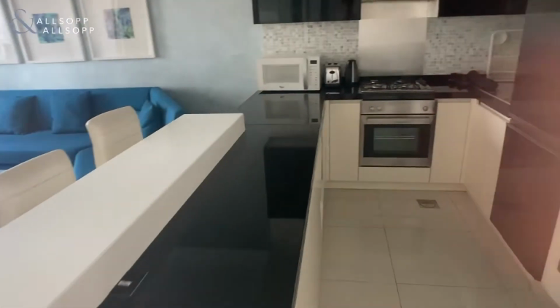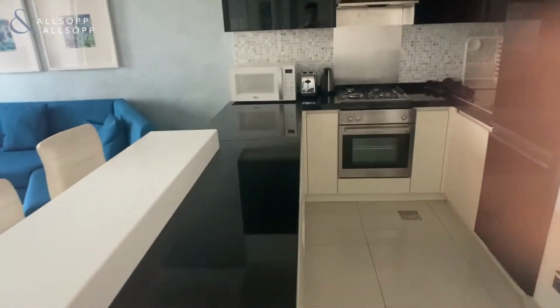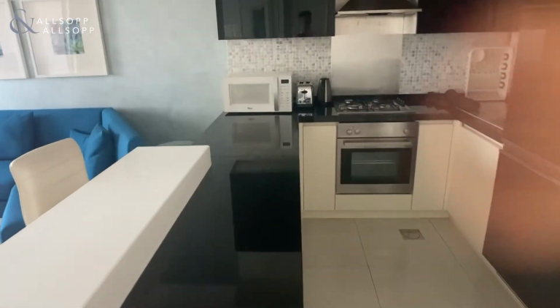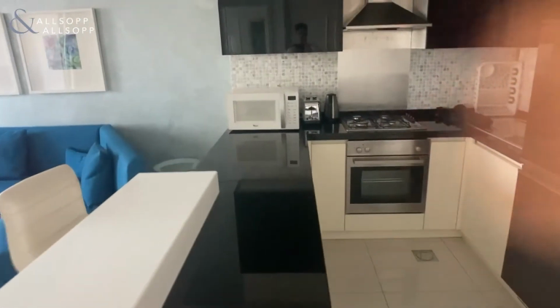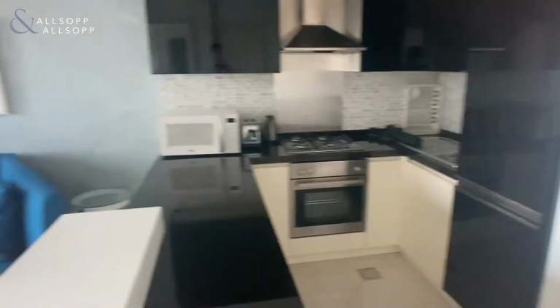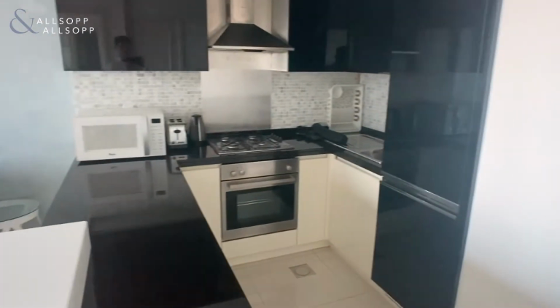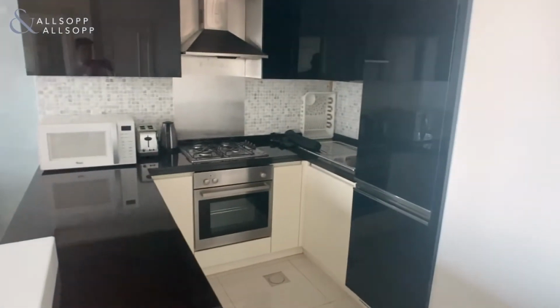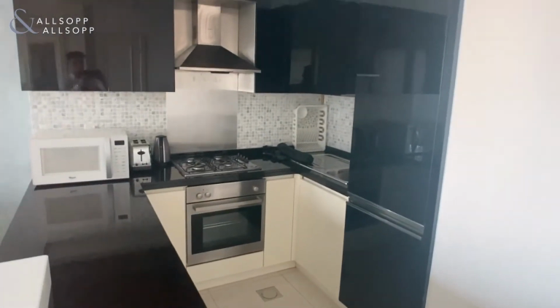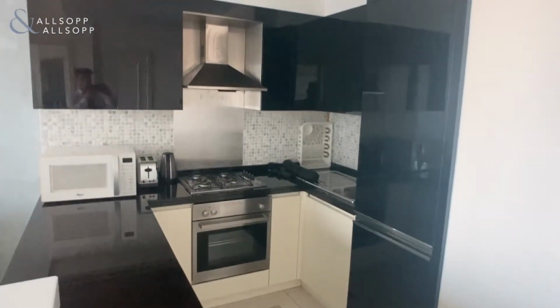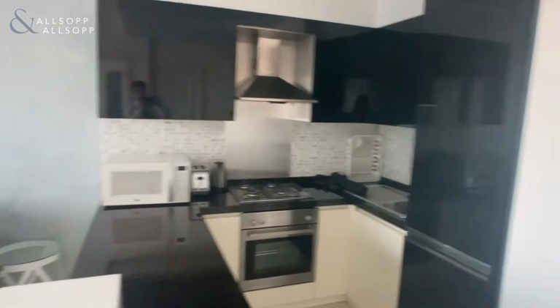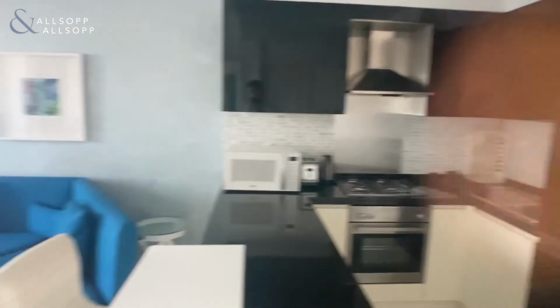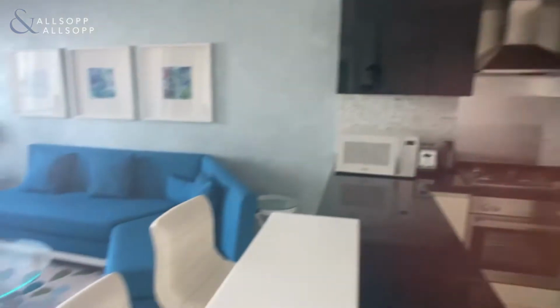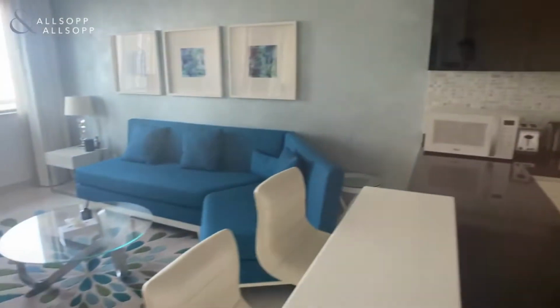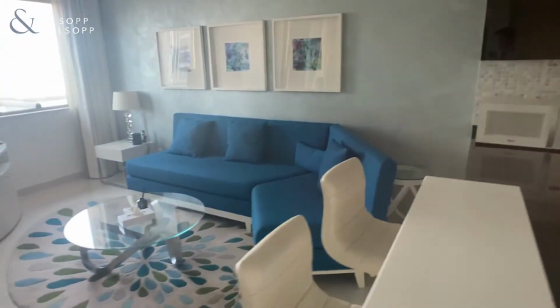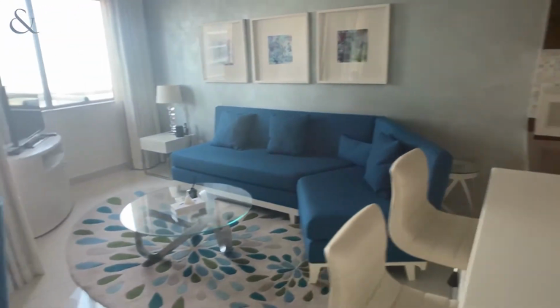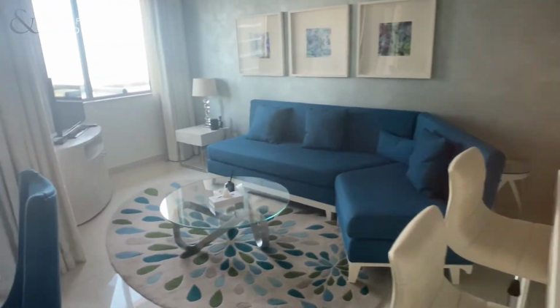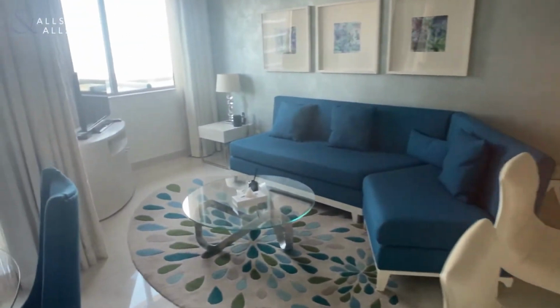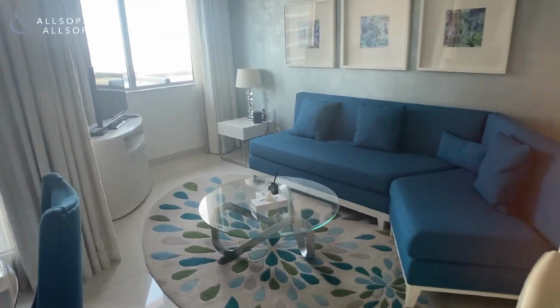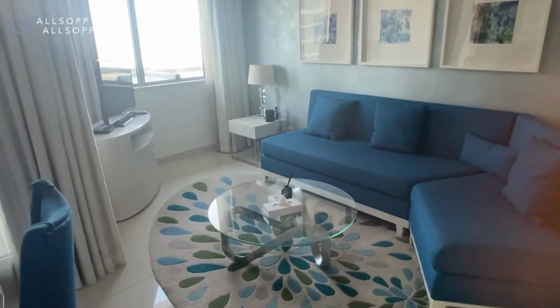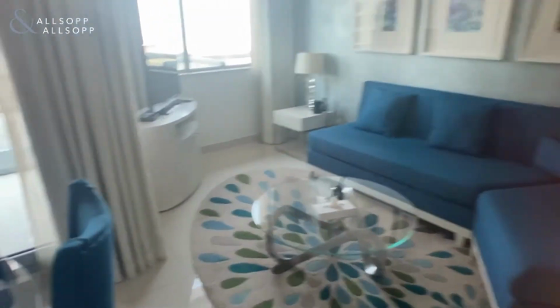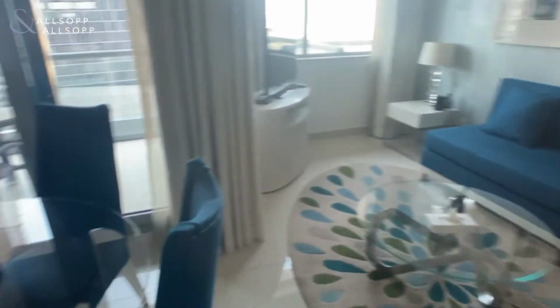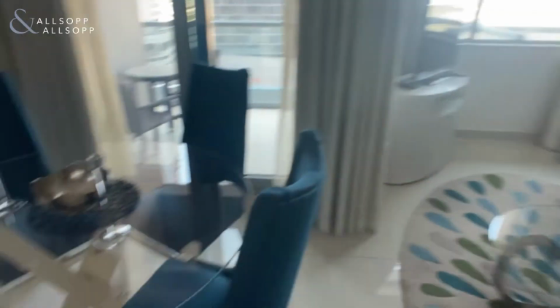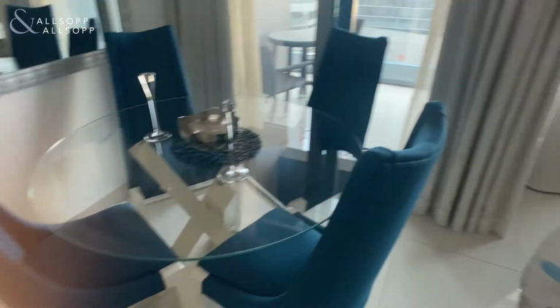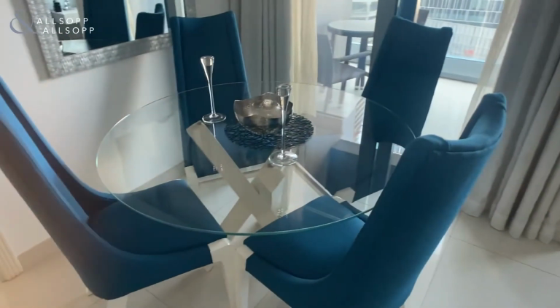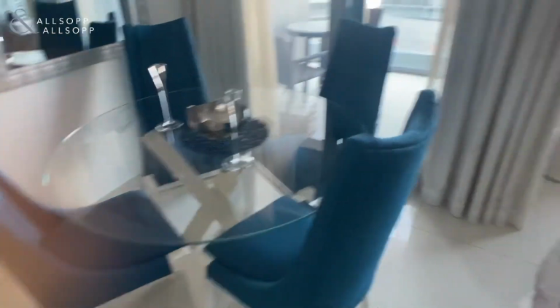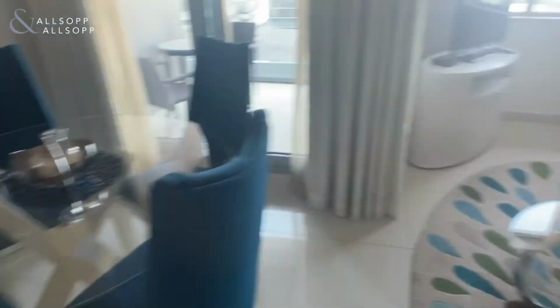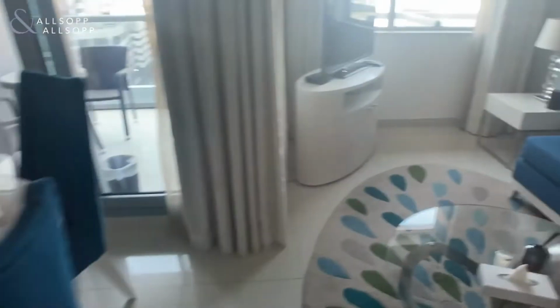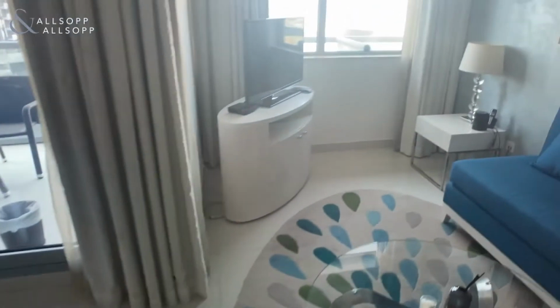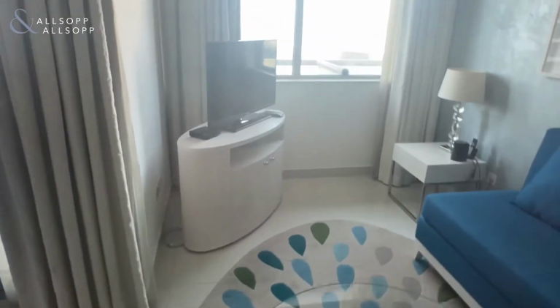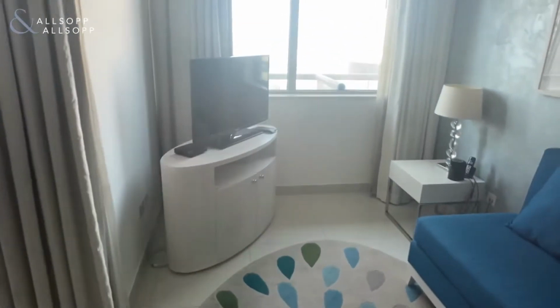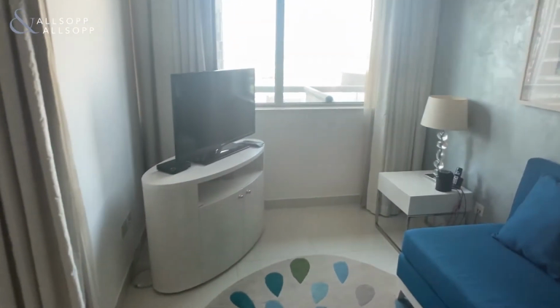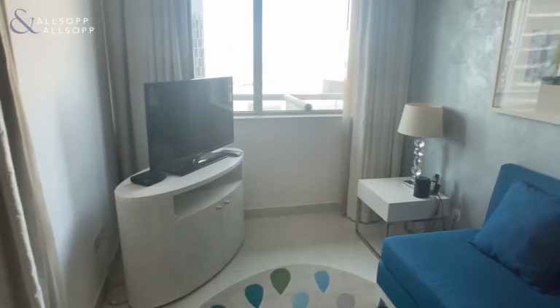And this is the kitchen with all appliances — fridge, freezer, cooker — and the dining slash living room.